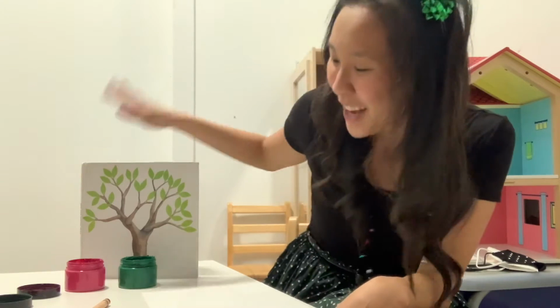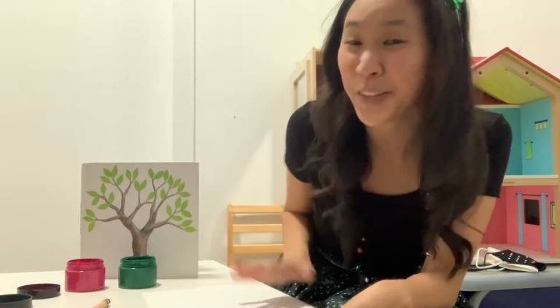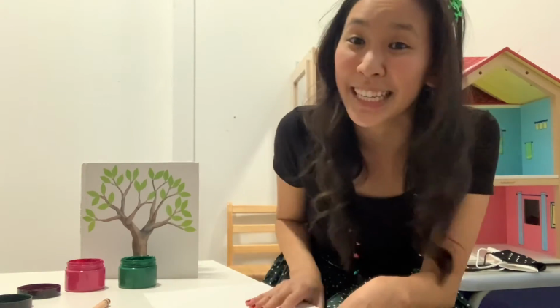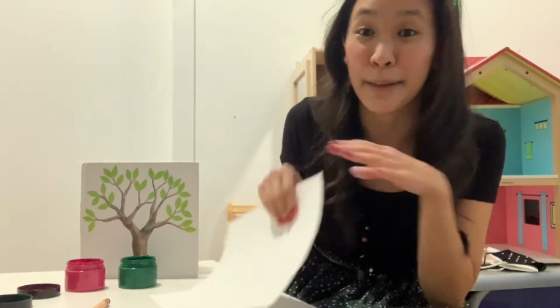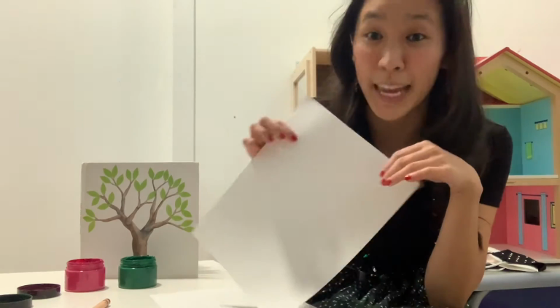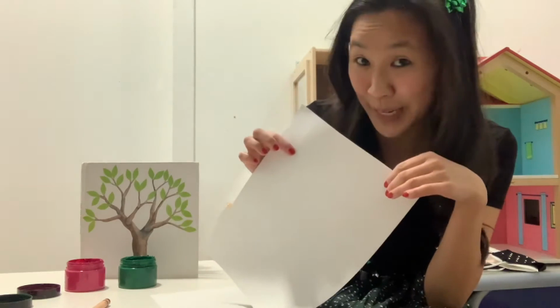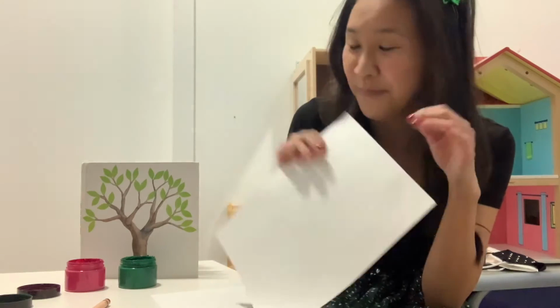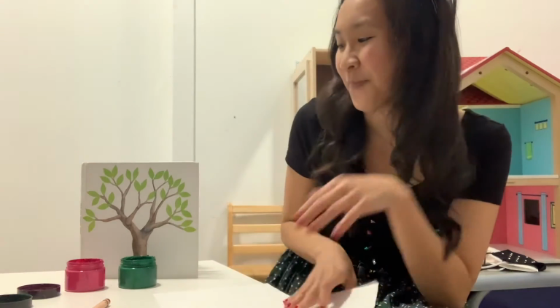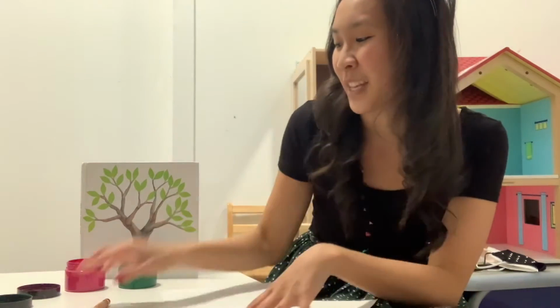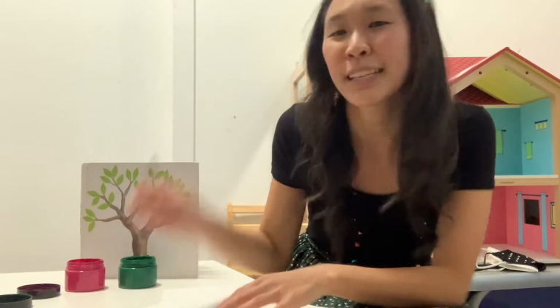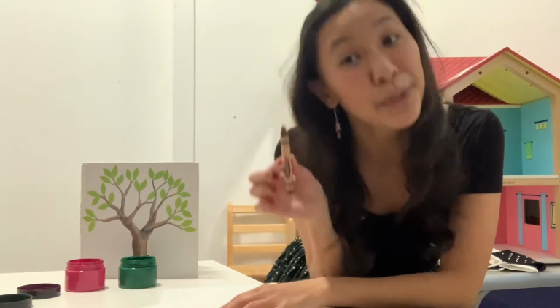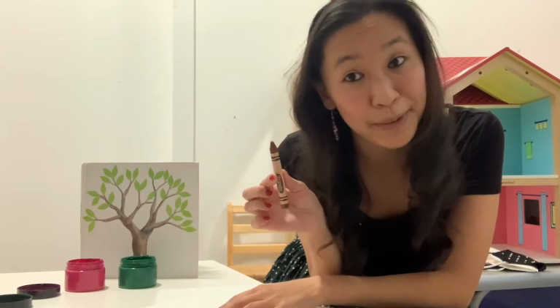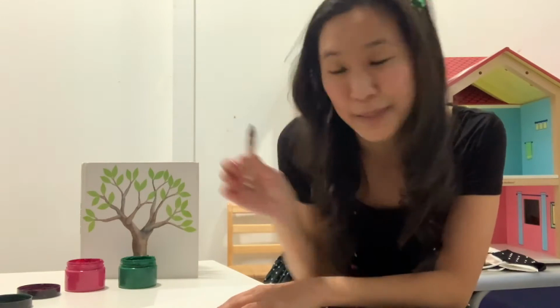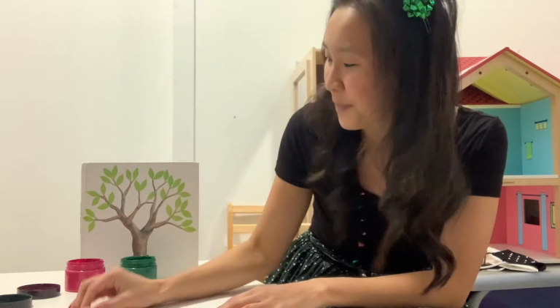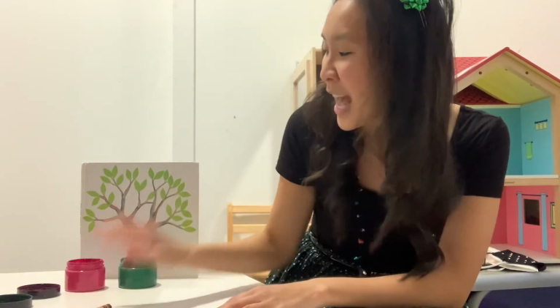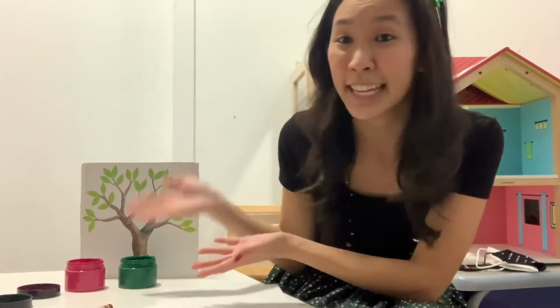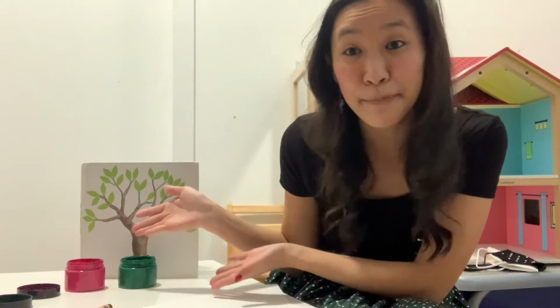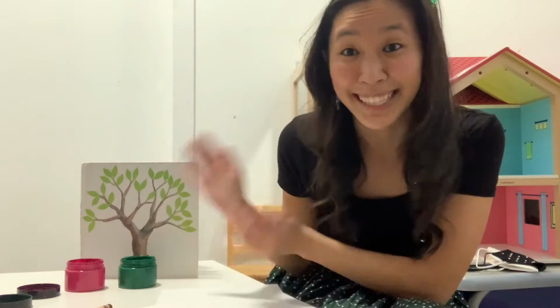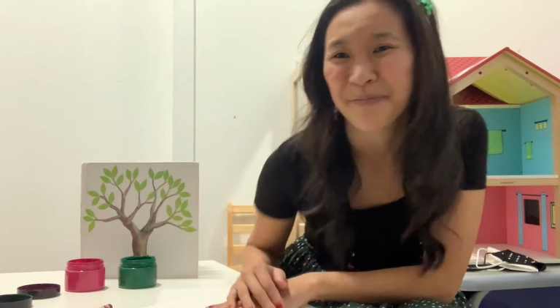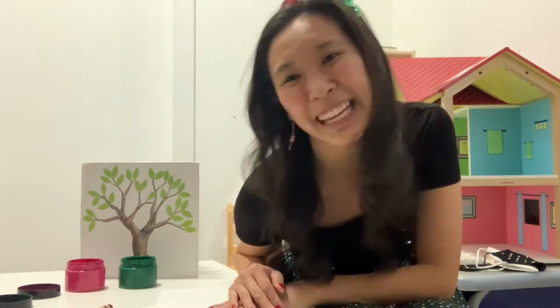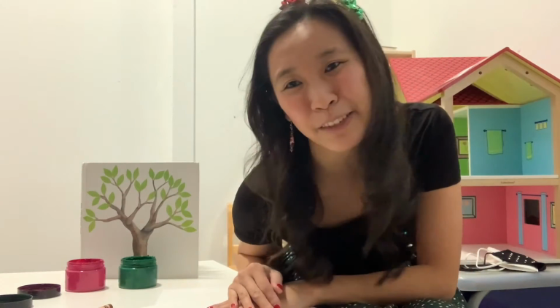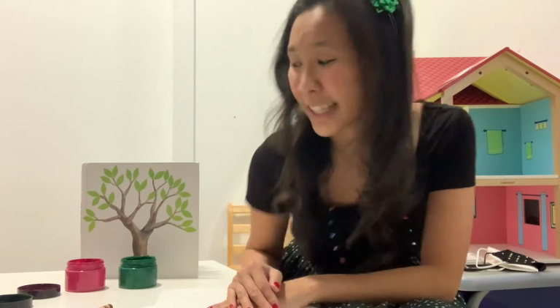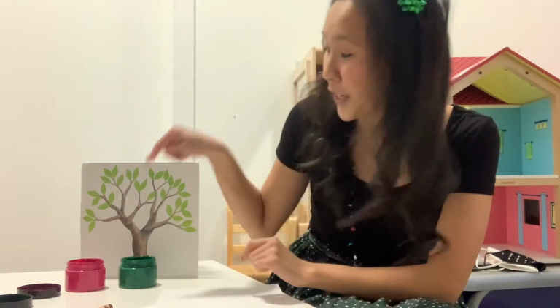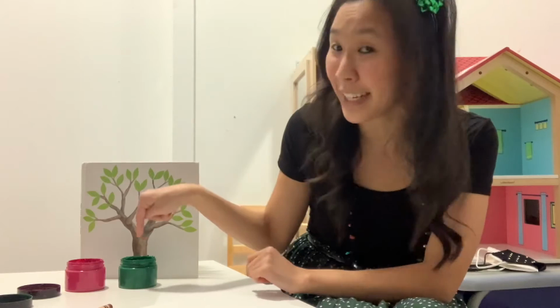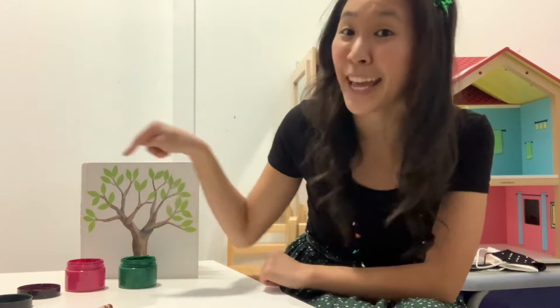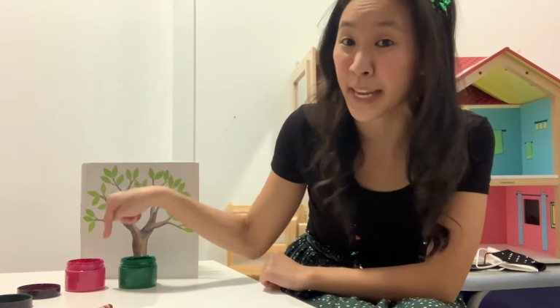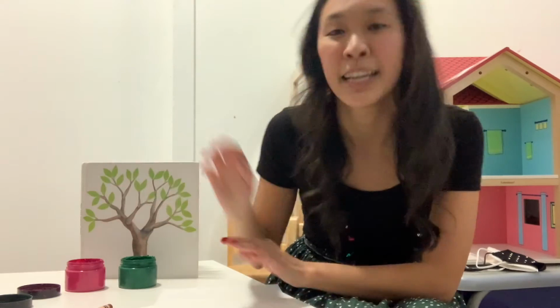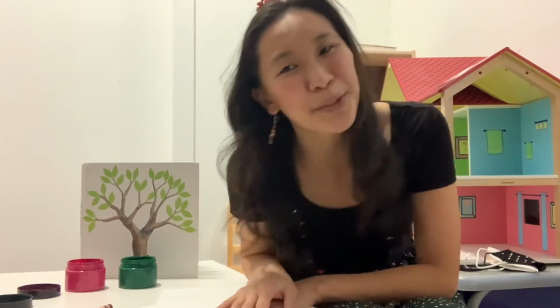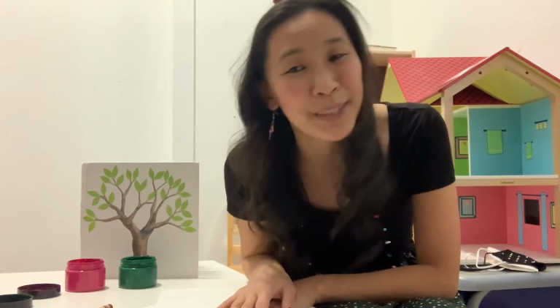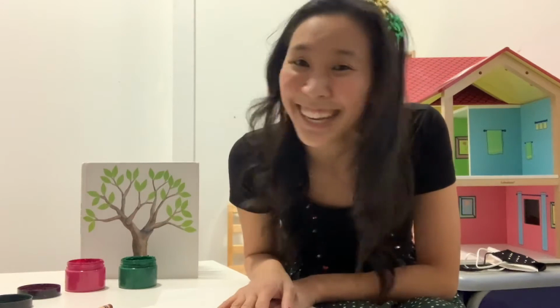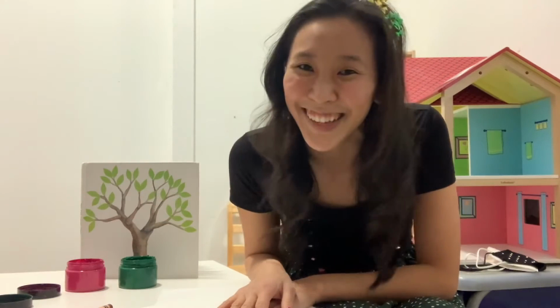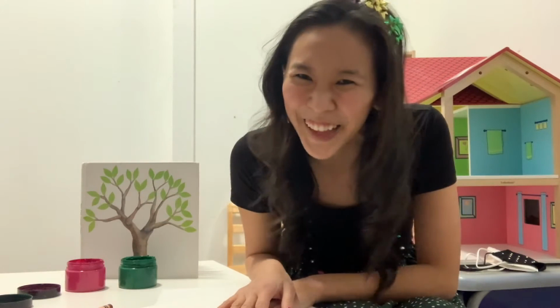What you'll need is some paper, something to write with, and some paint. Today Ms. Christy is using green and pink, but you can use any colors that you like.